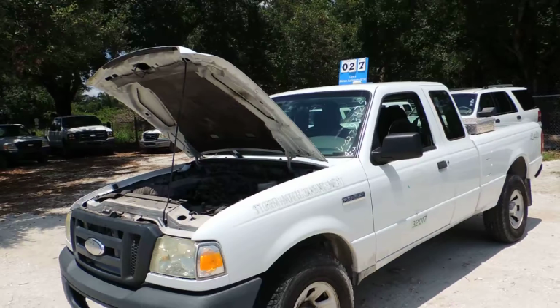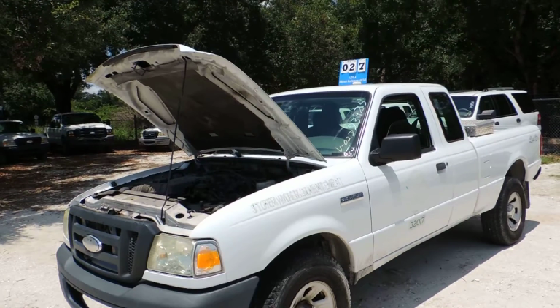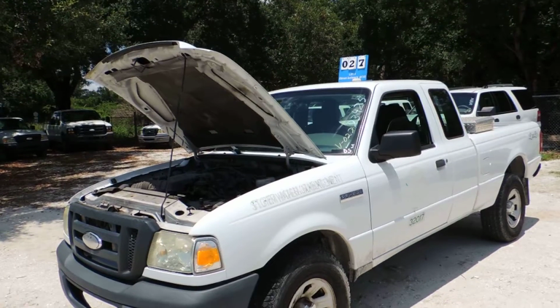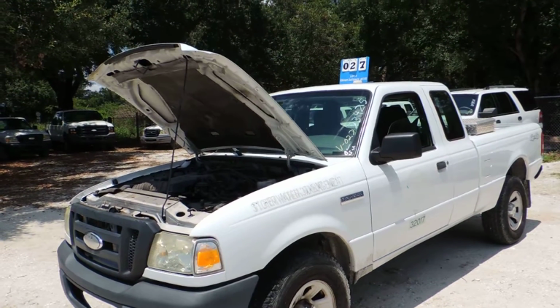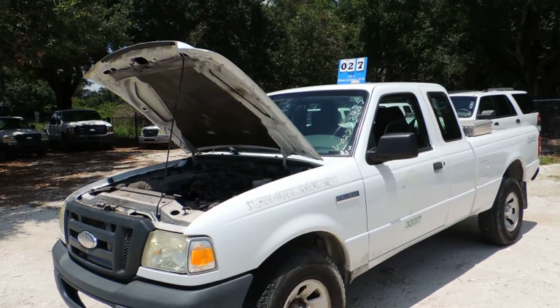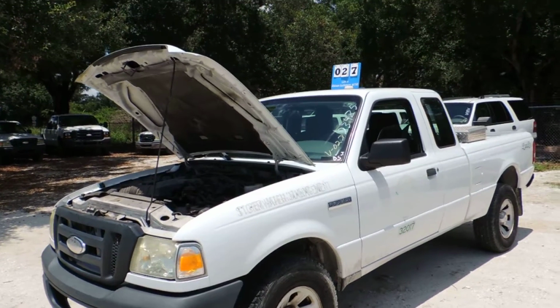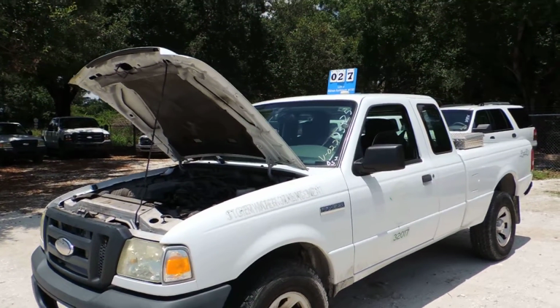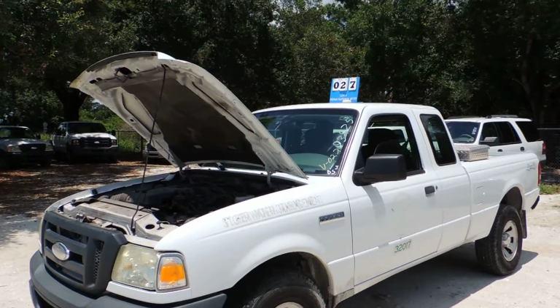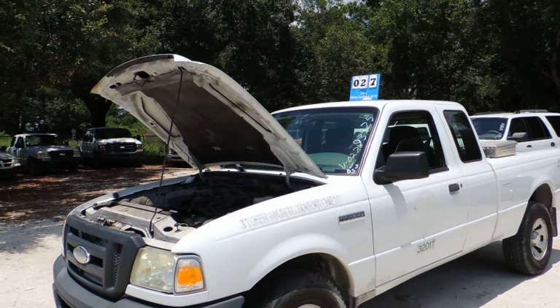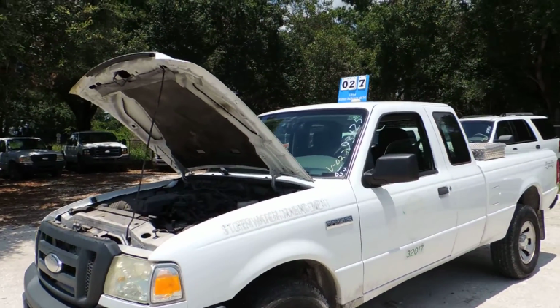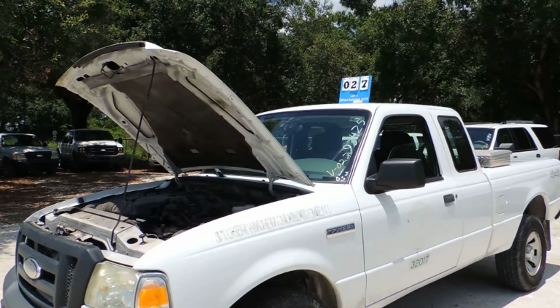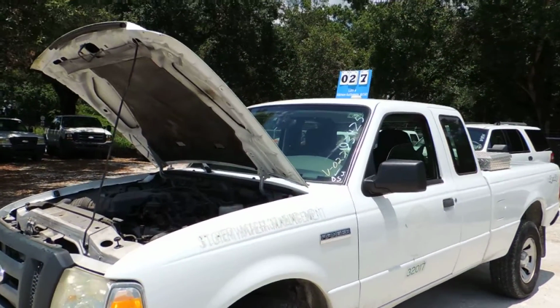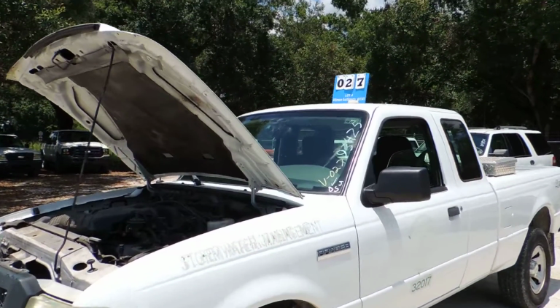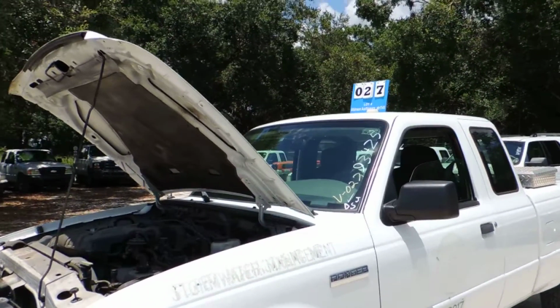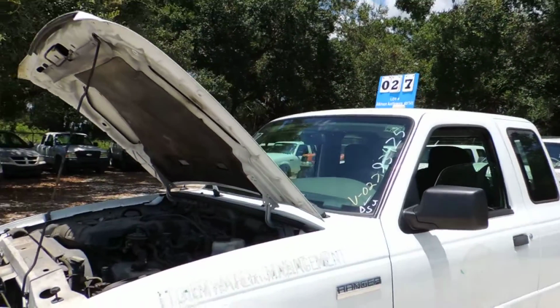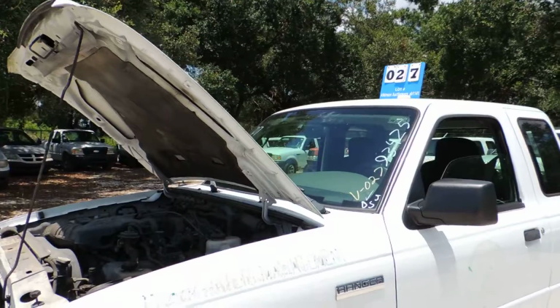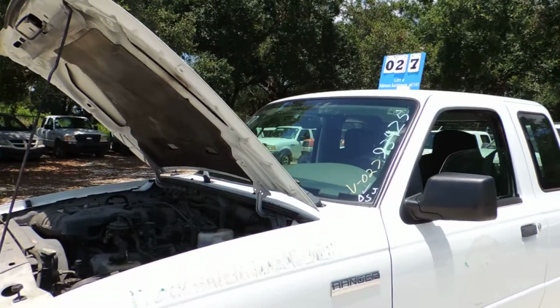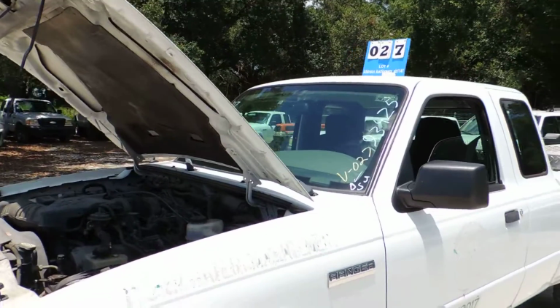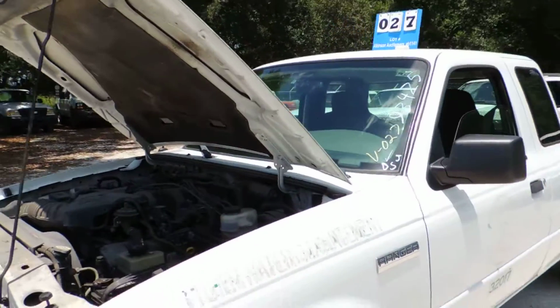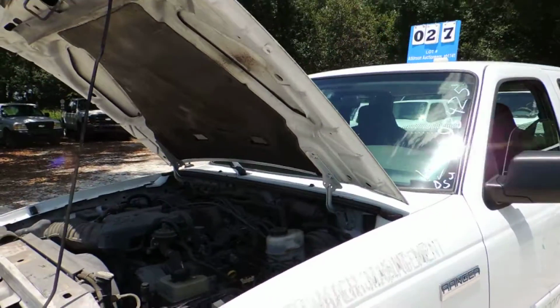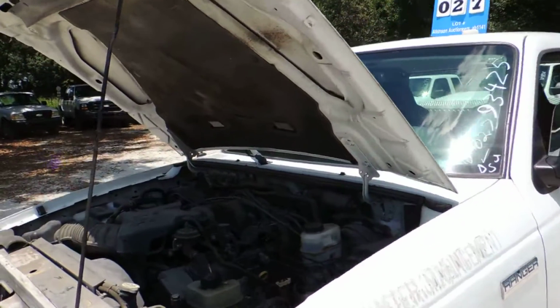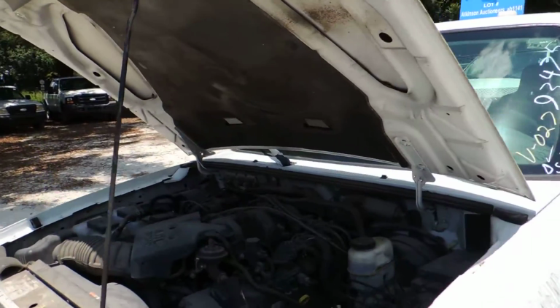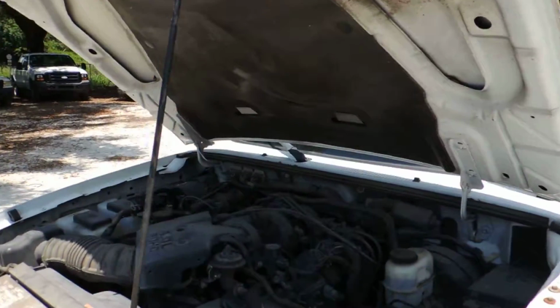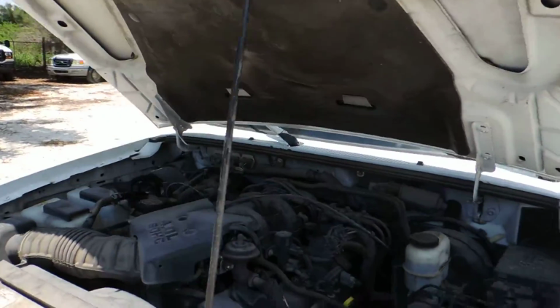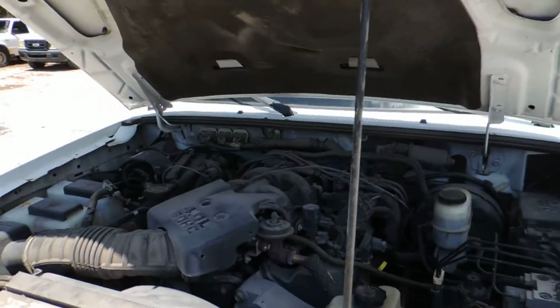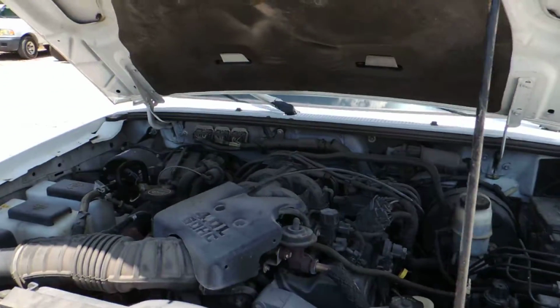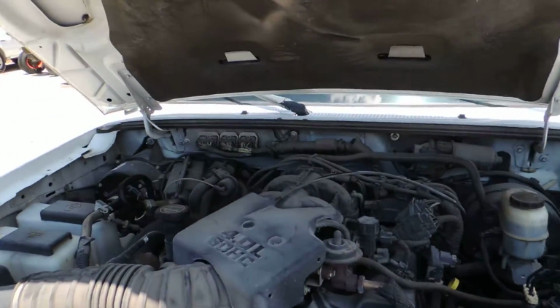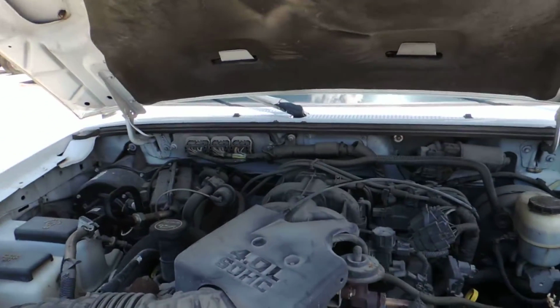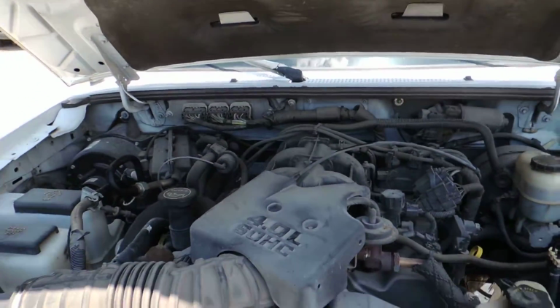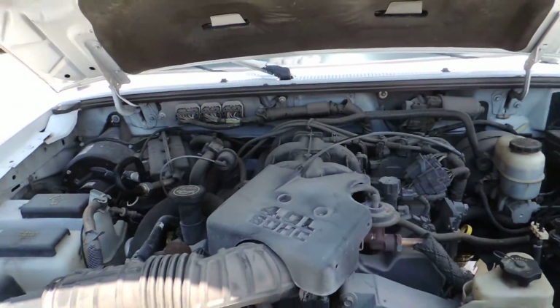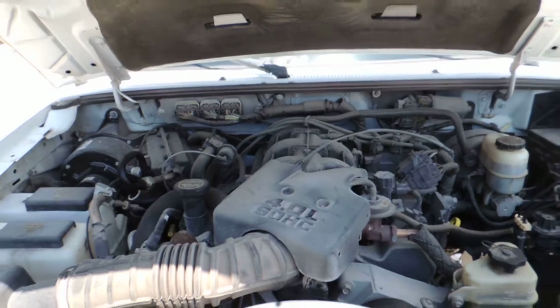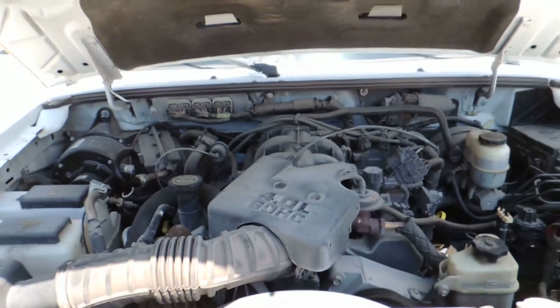Lot number 27, Ford Ranger, miles 93,425, 07 model, 4x4, 4.0 liter.